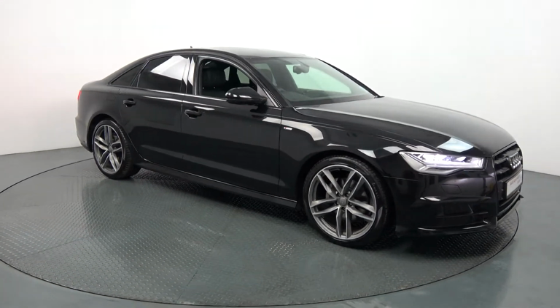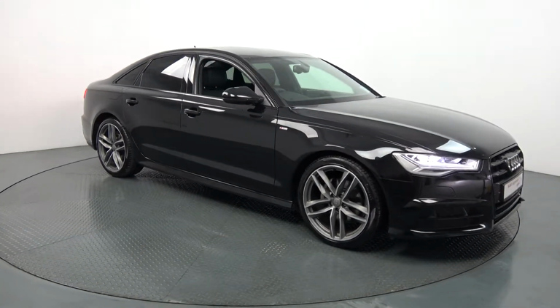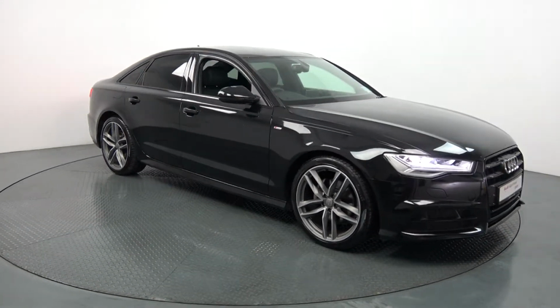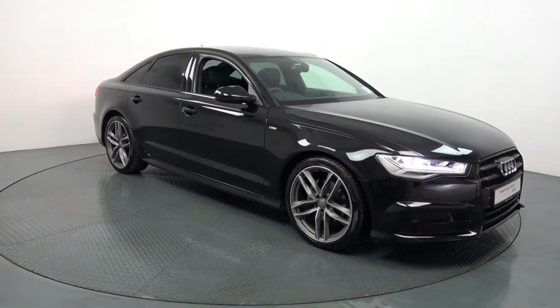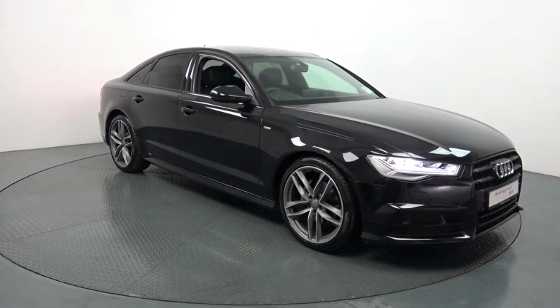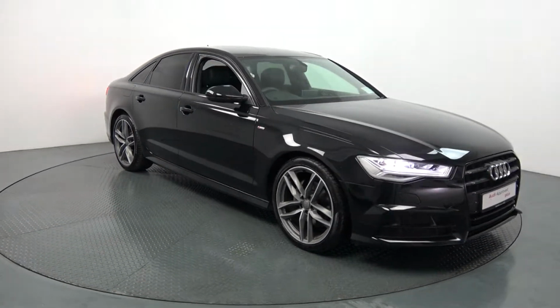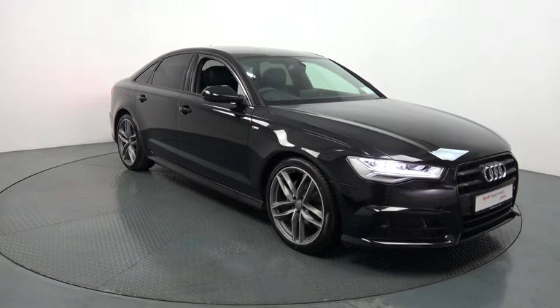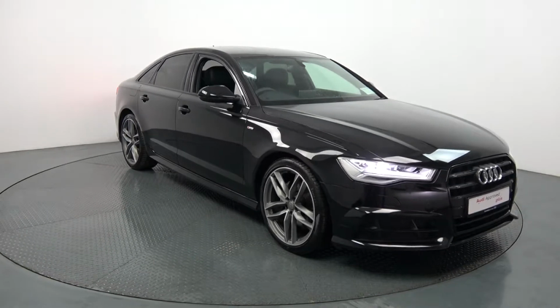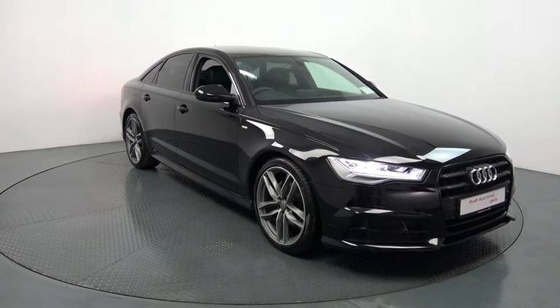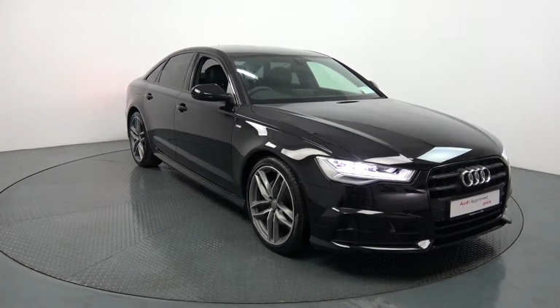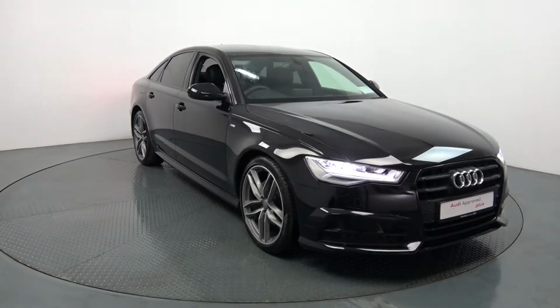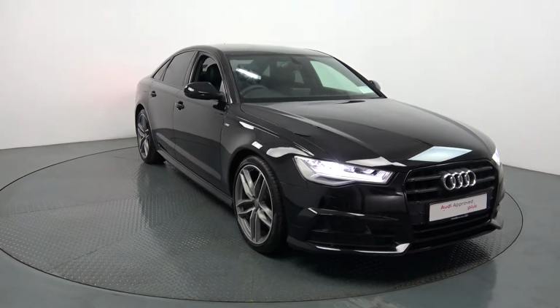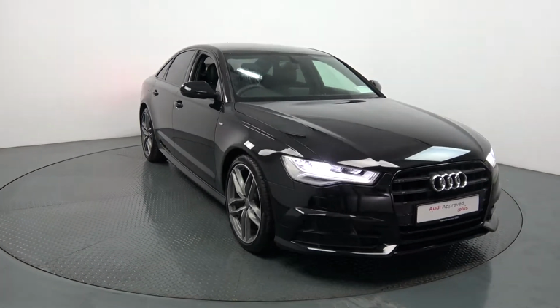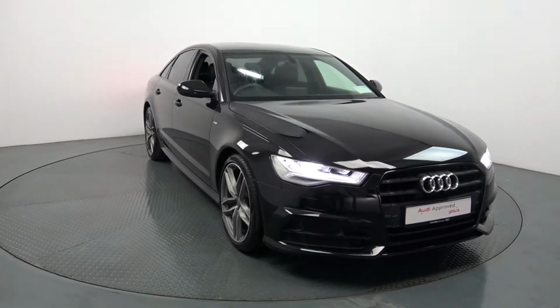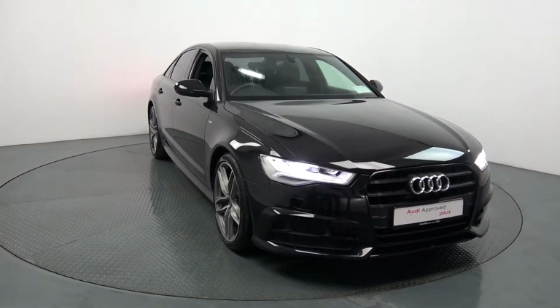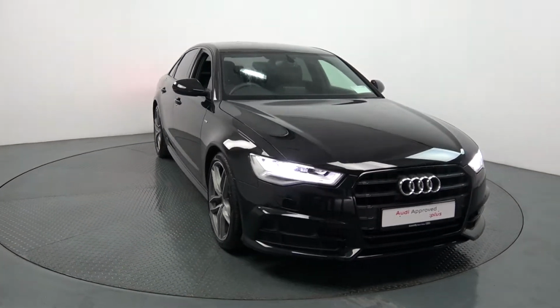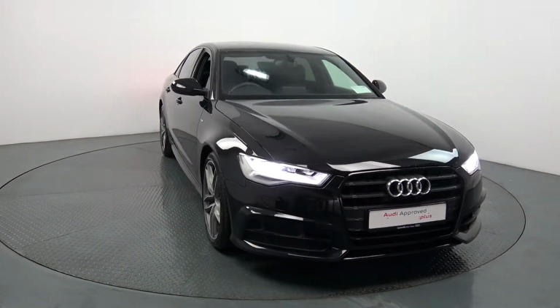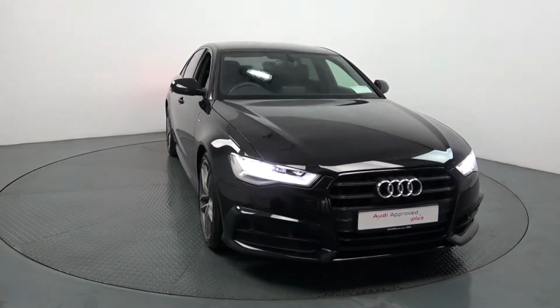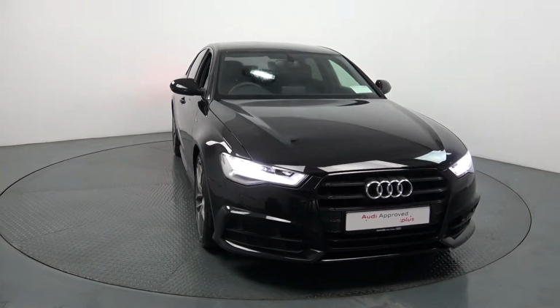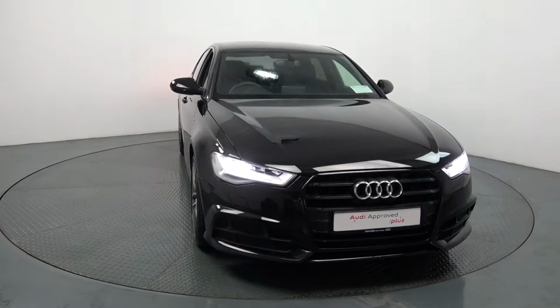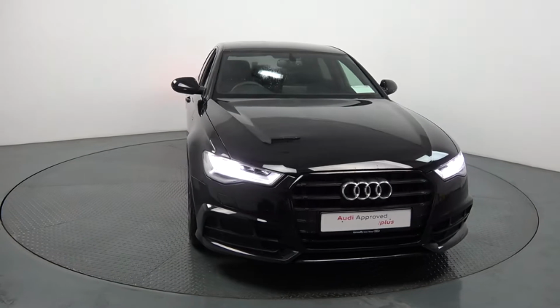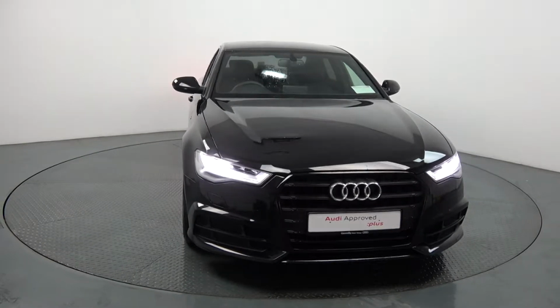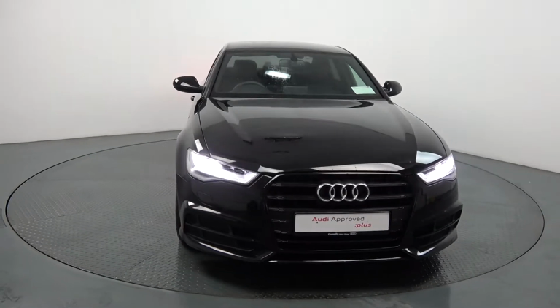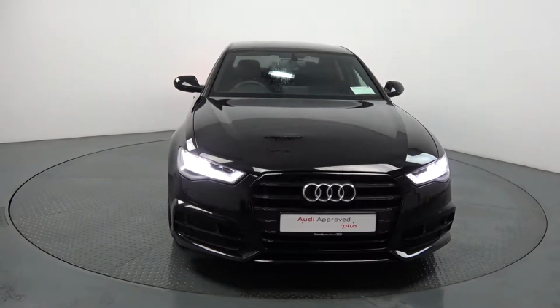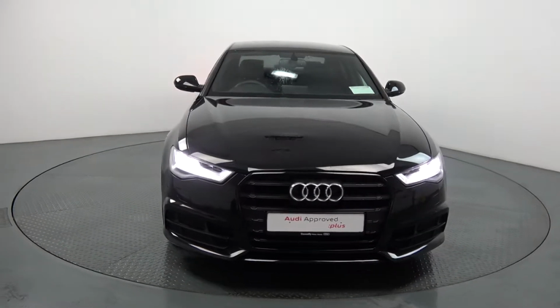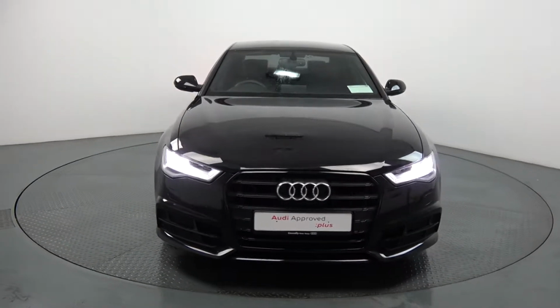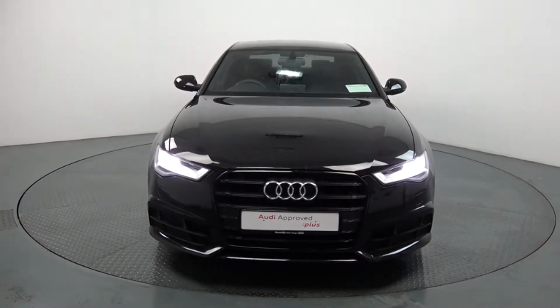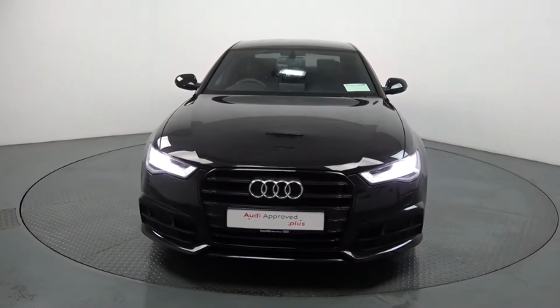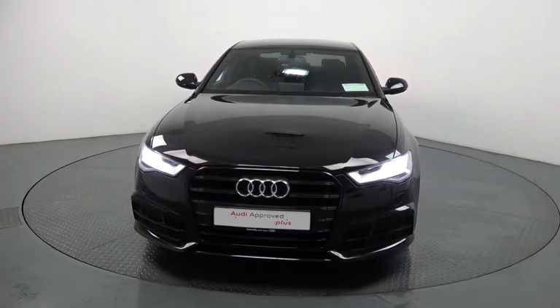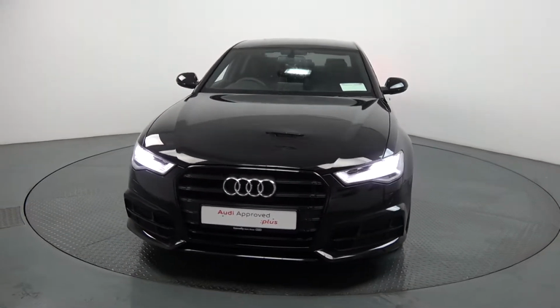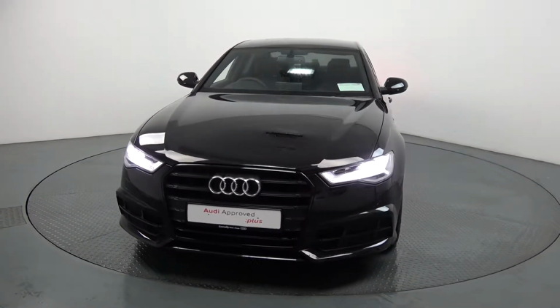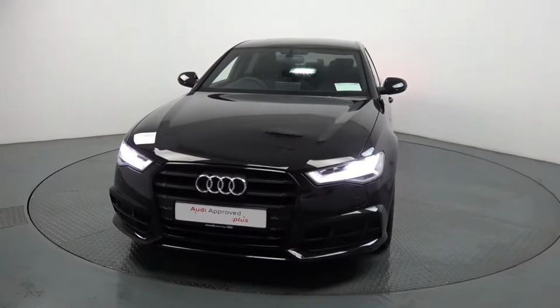Moving forward we have your LED lights, front parking sensors, and a honeycomb diffuser on offer on your lower front S-Line bumper. In keeping with the Black Edition, we have the high gloss black trim surround on offer on your single frame Audi signature grille.